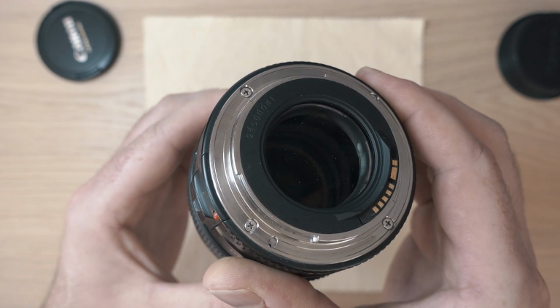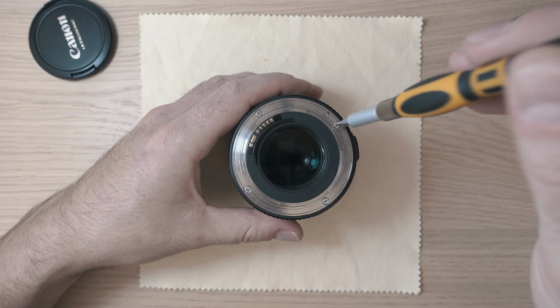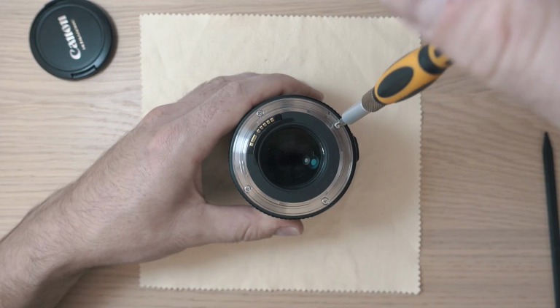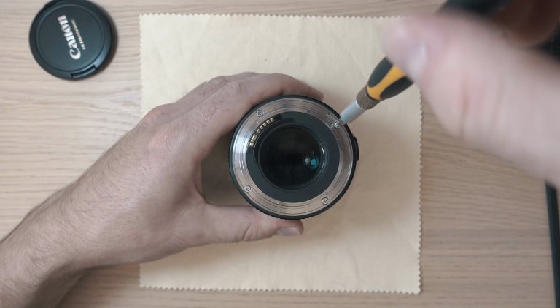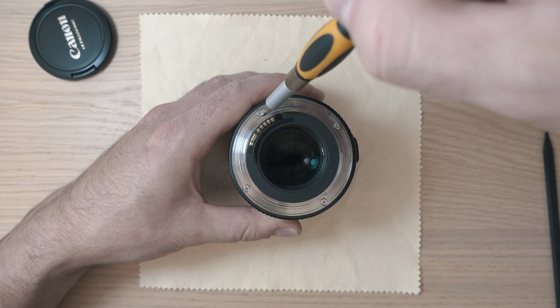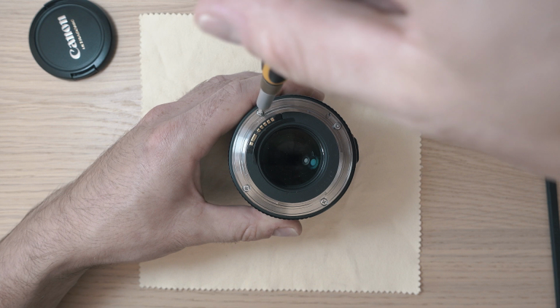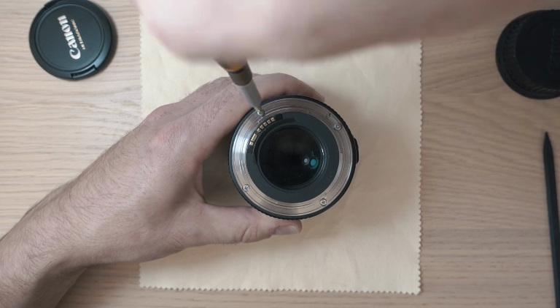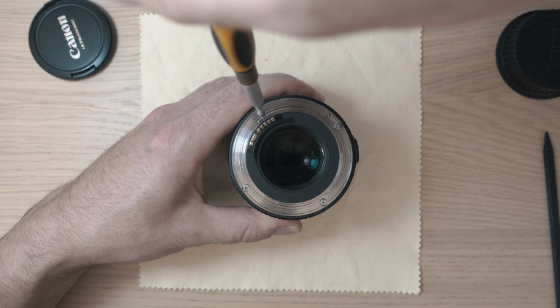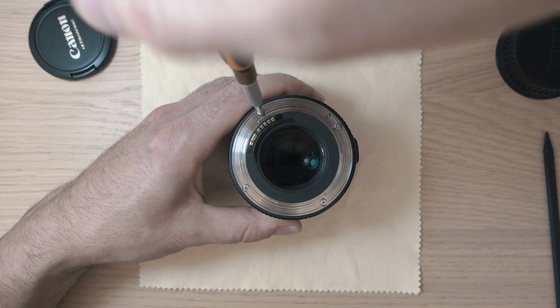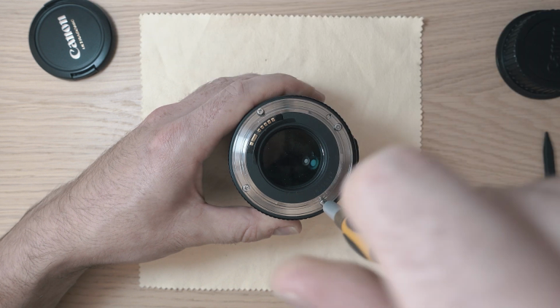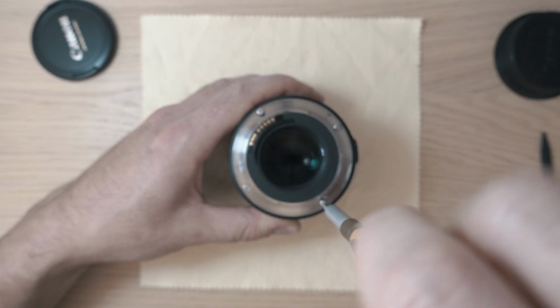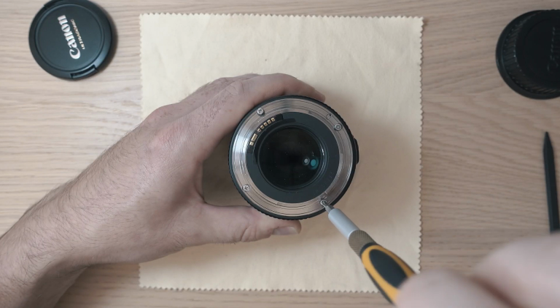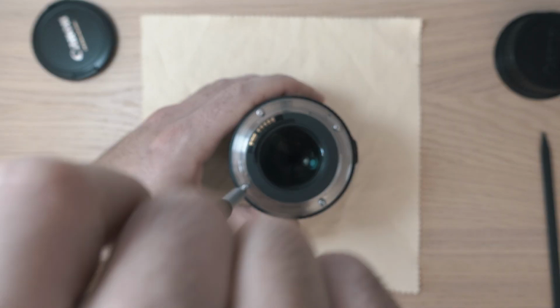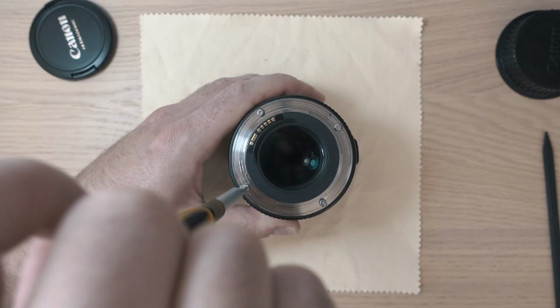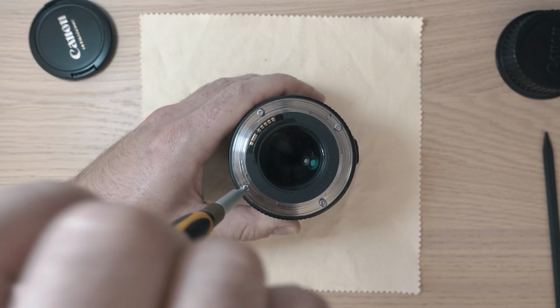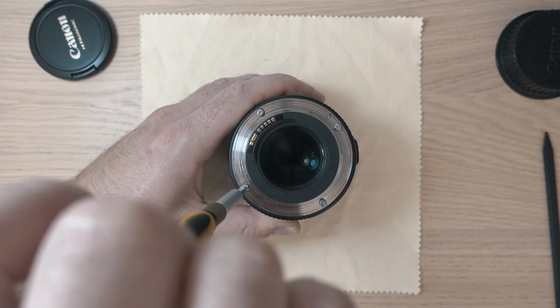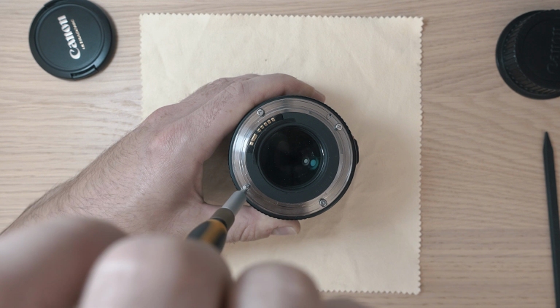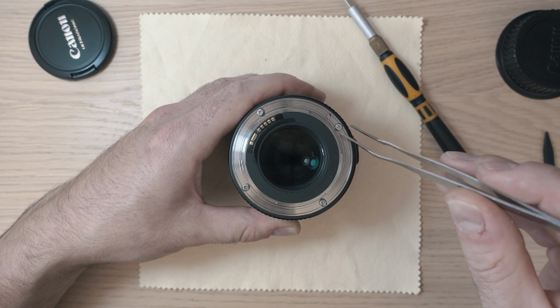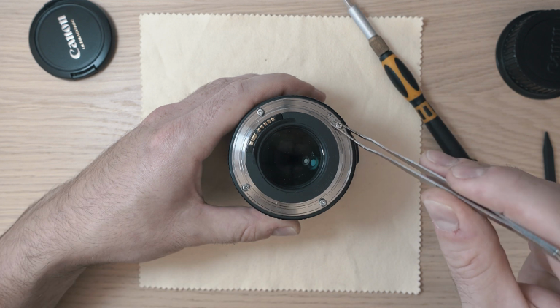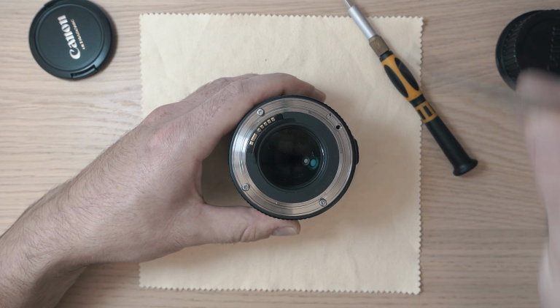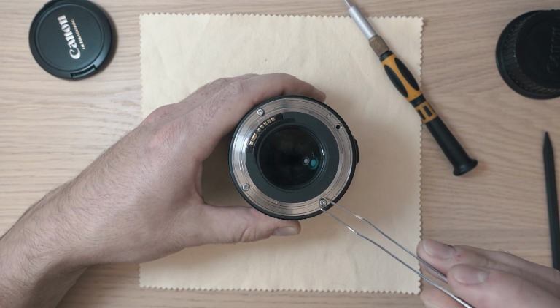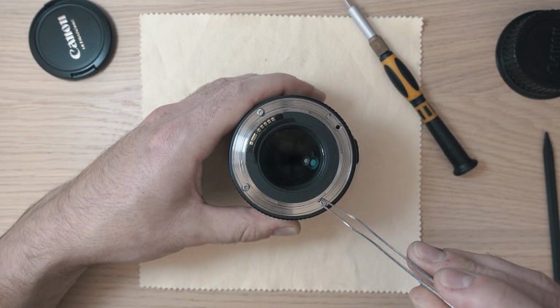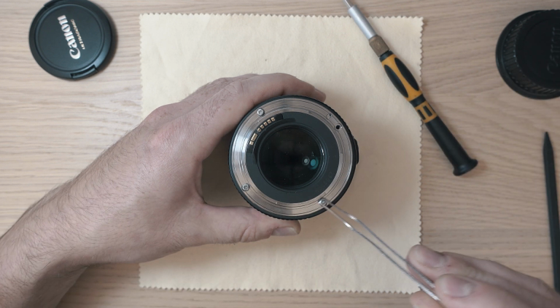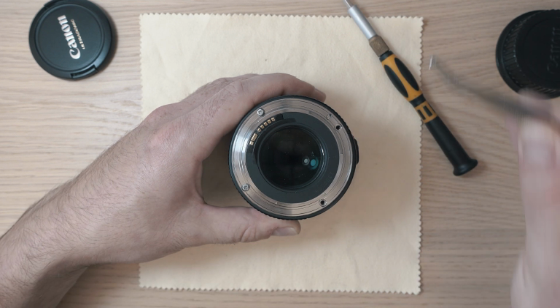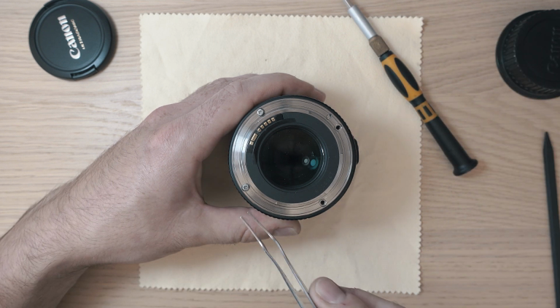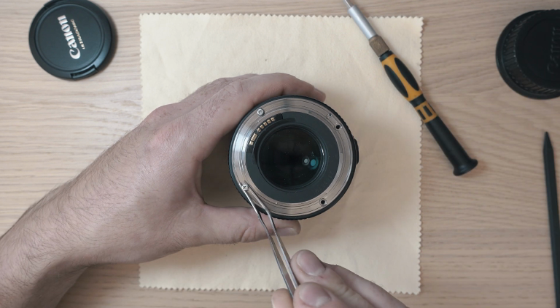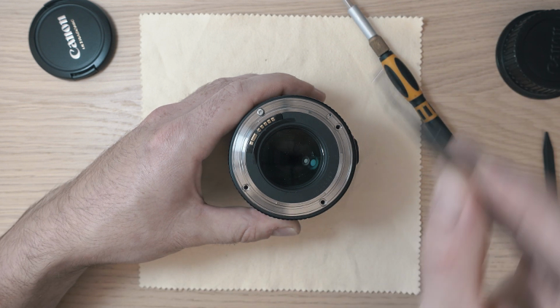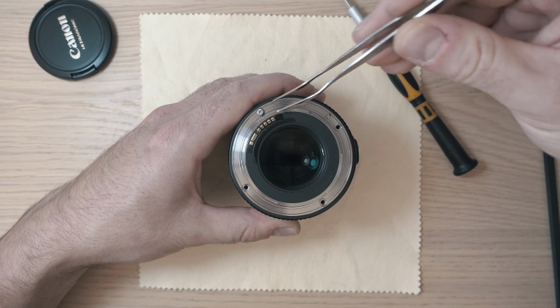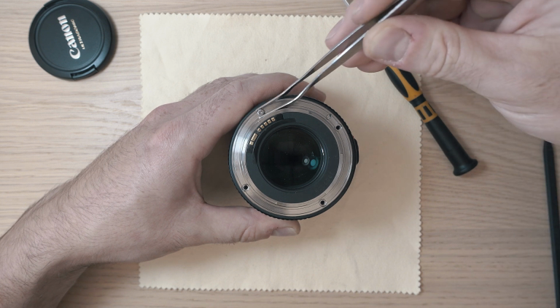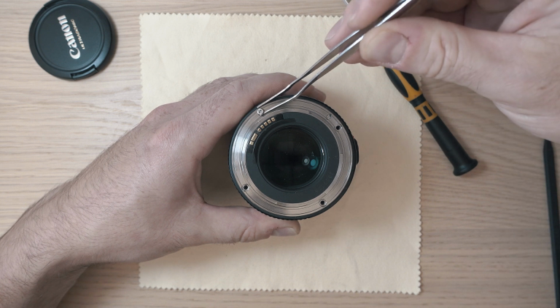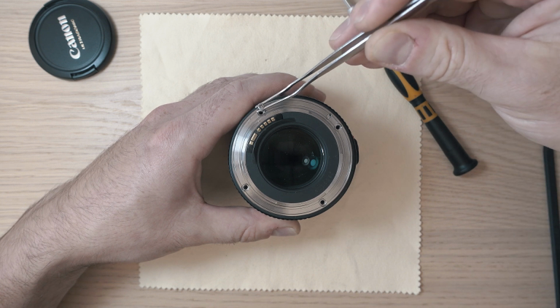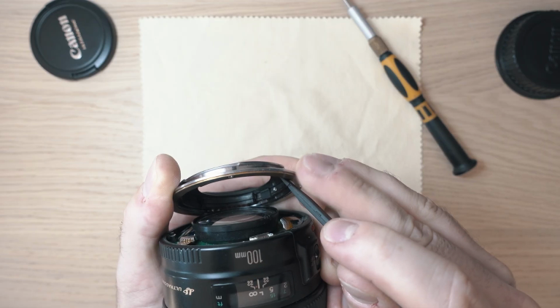Let's start with the four screws around the mount. This will be the first step to start the process of repairing this beast of a lens. These older Canon fast primes seem to have focusing issues all the time.